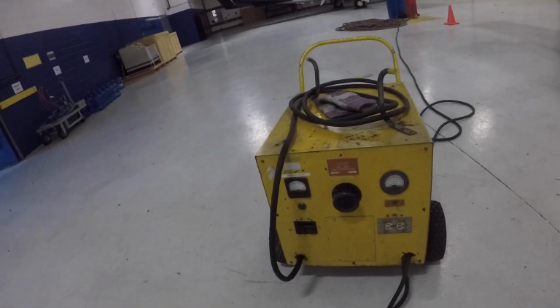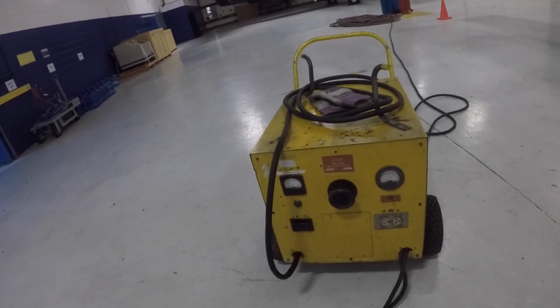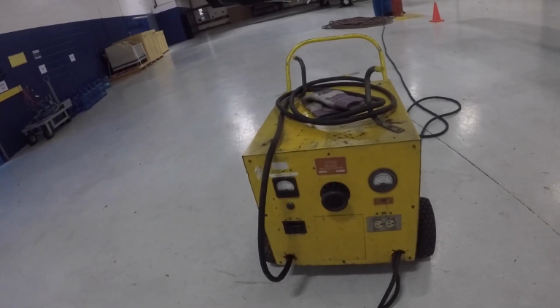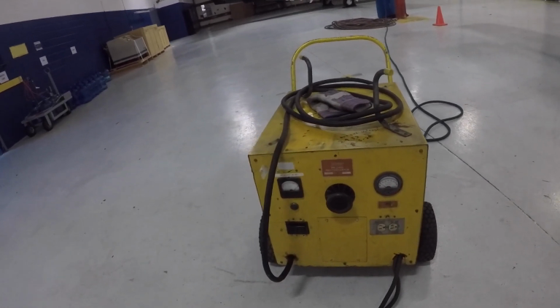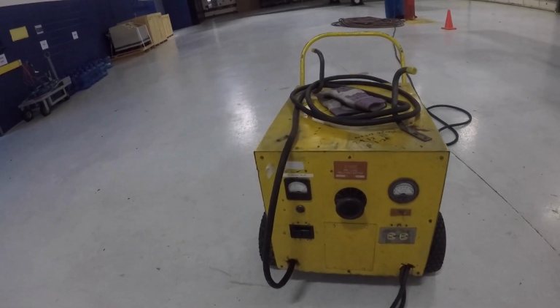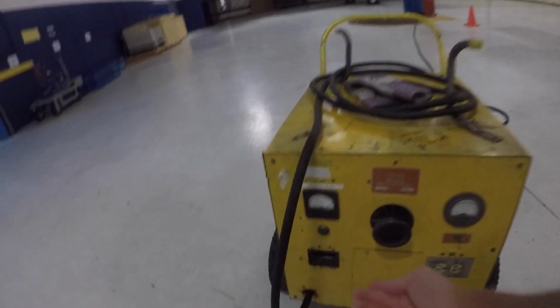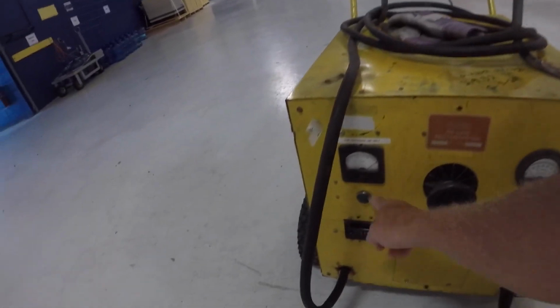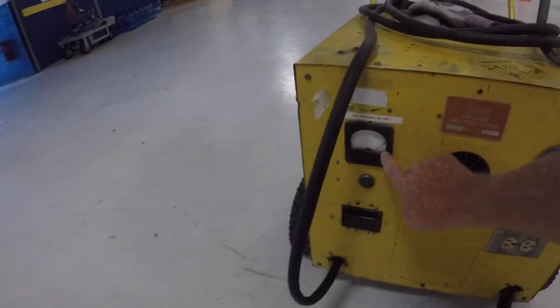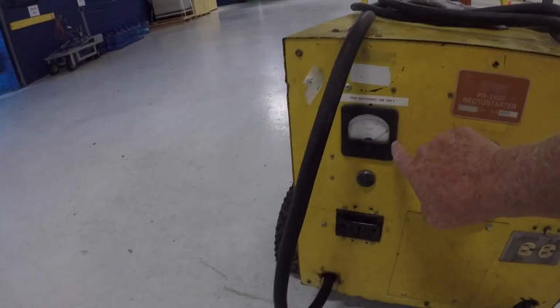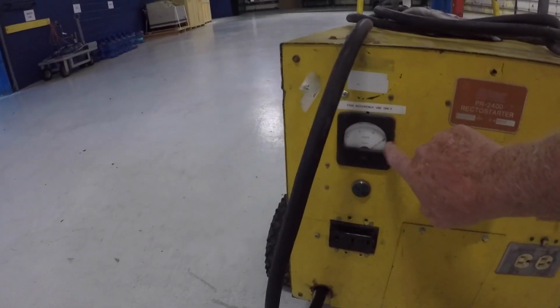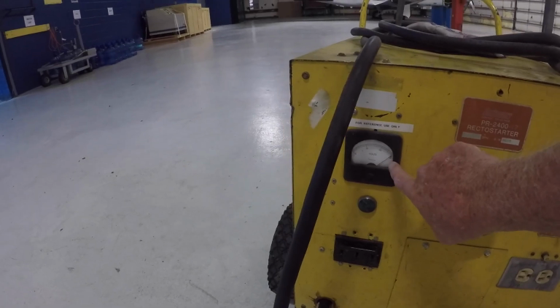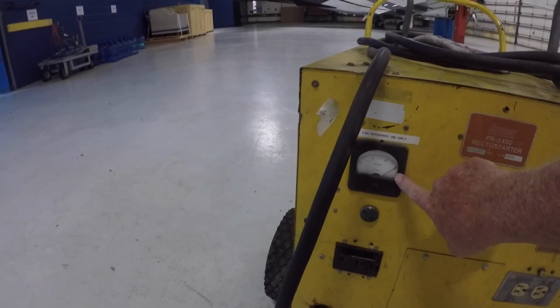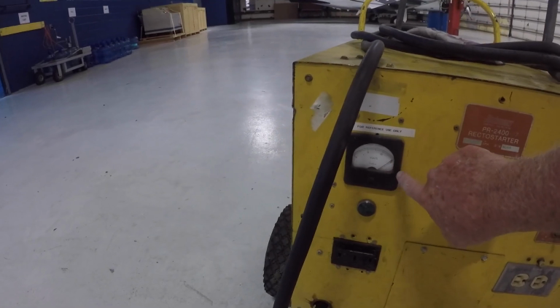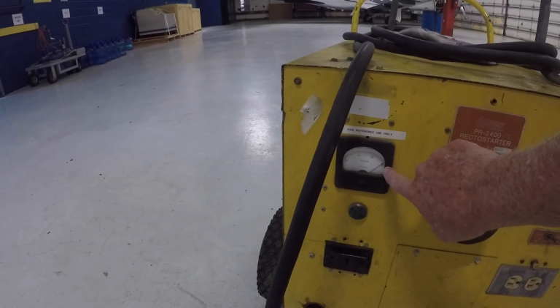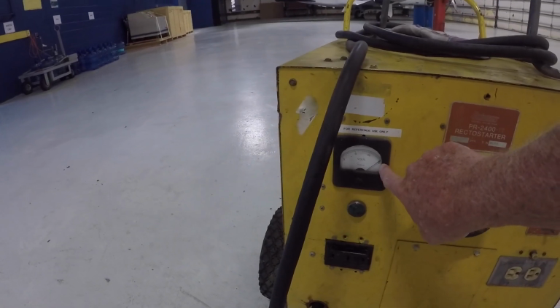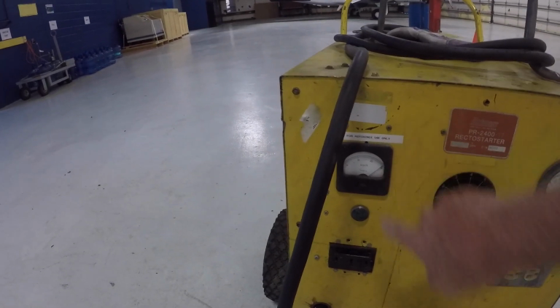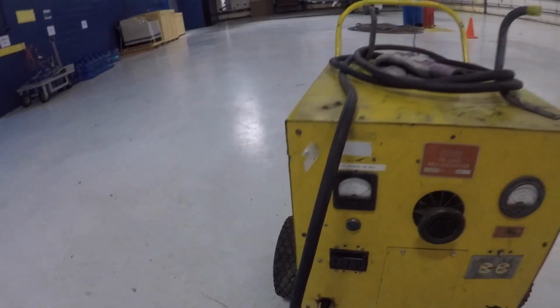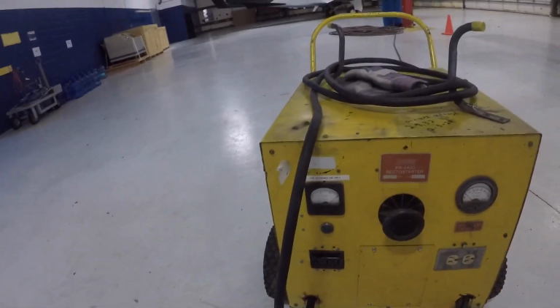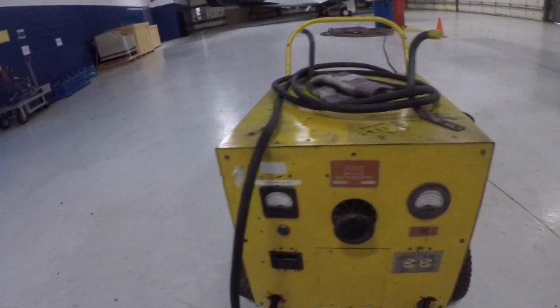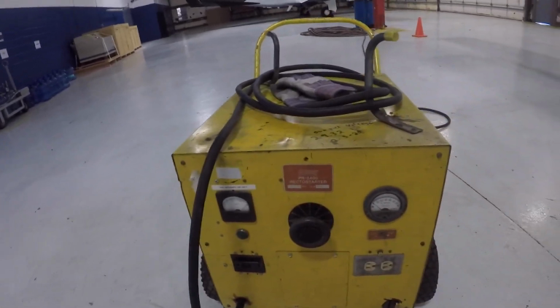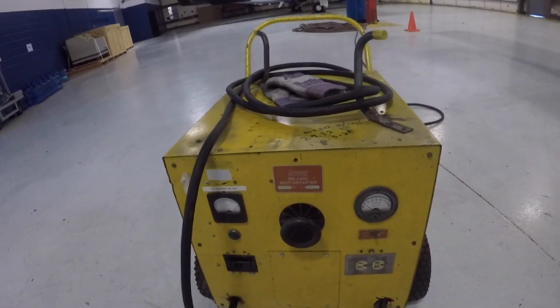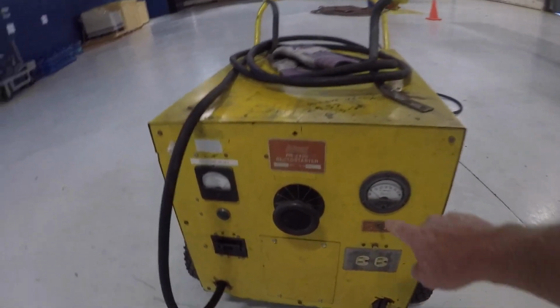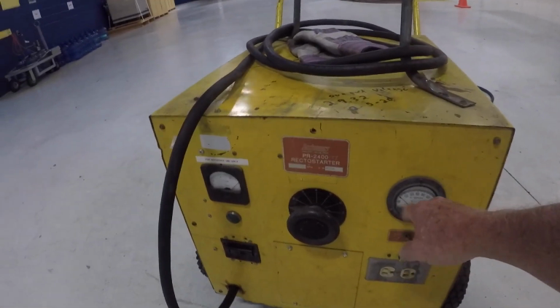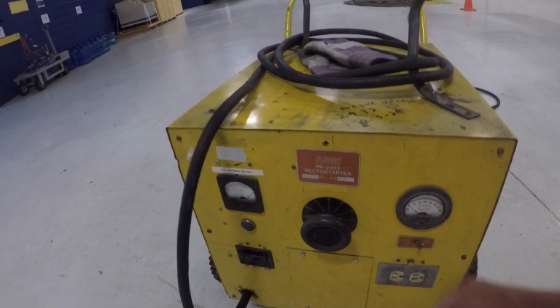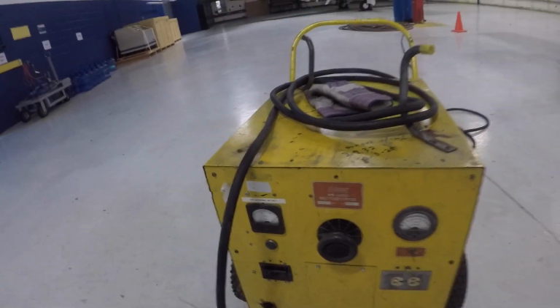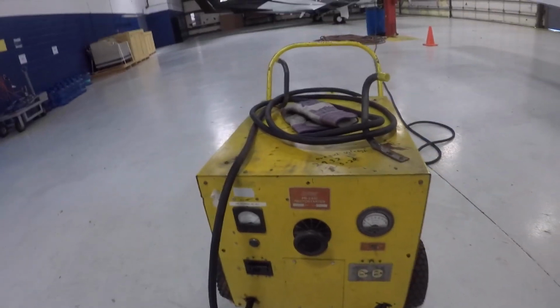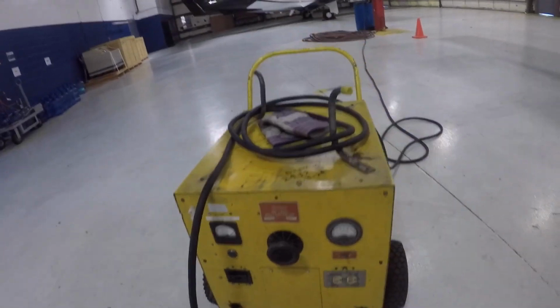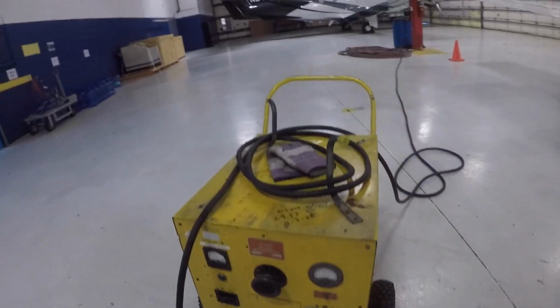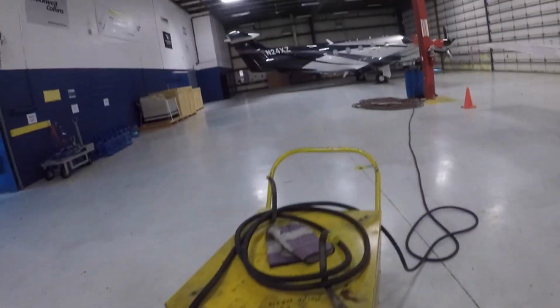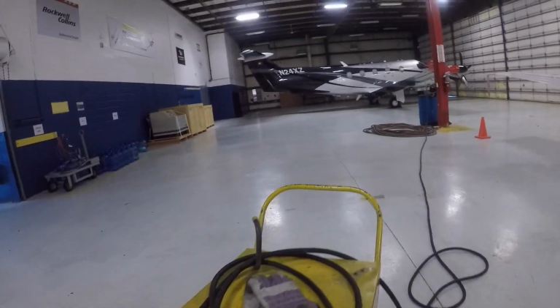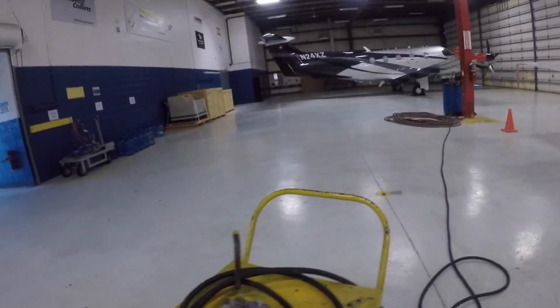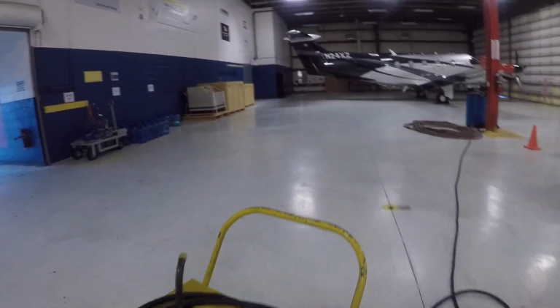I turned on the power and we just make sure we've got at least 28 volts. It's reading 28, and the amps are going to be low until I turn on the battery inside.